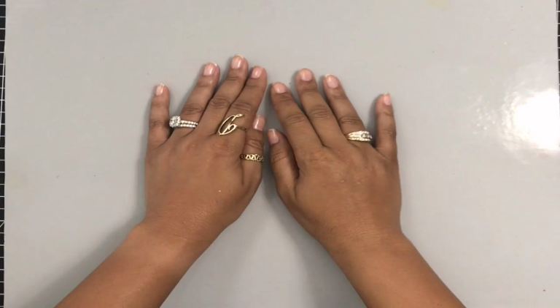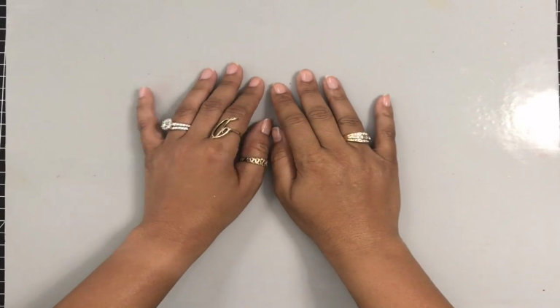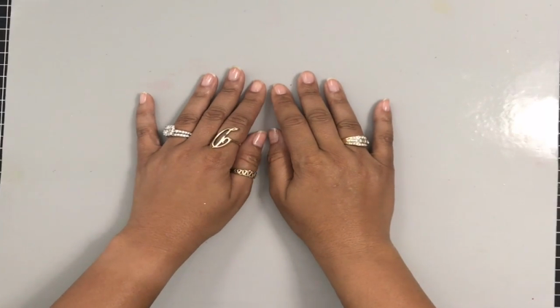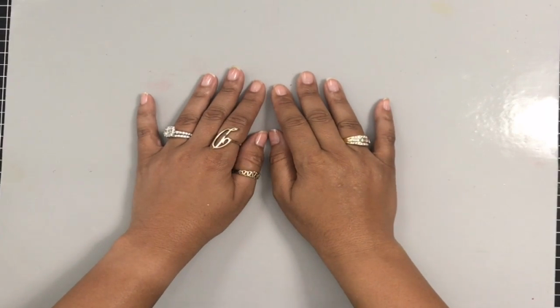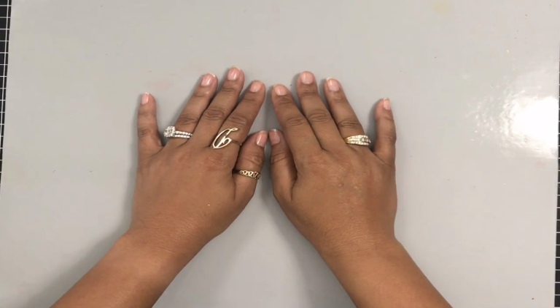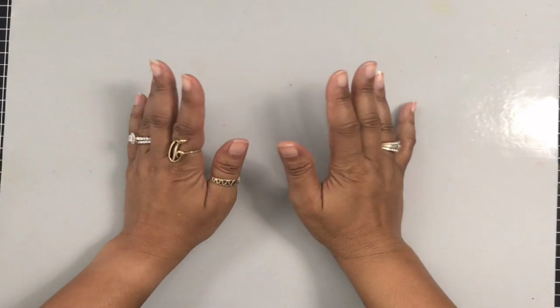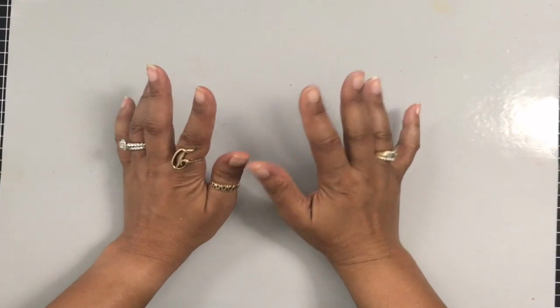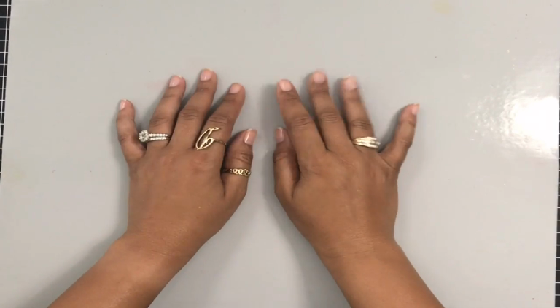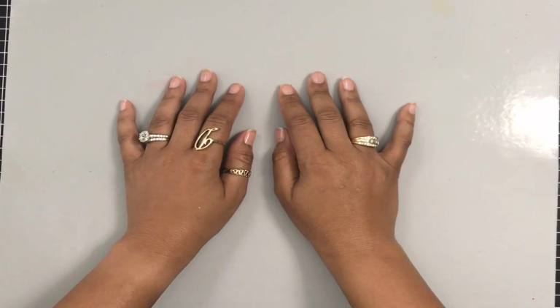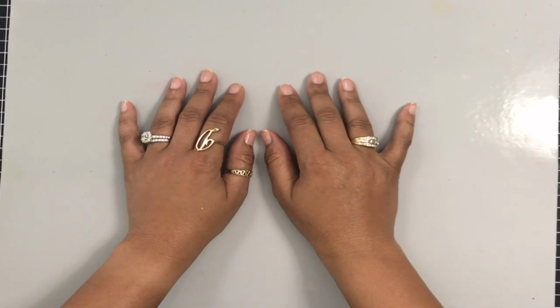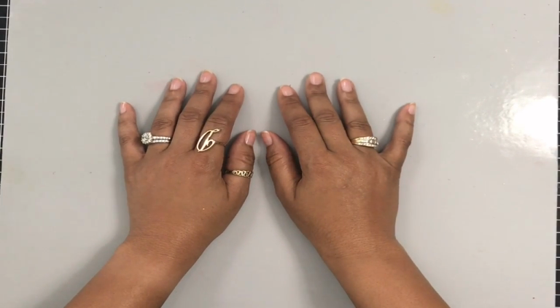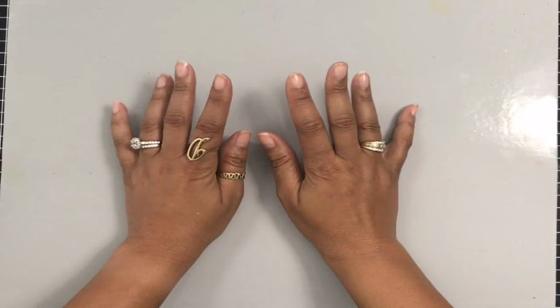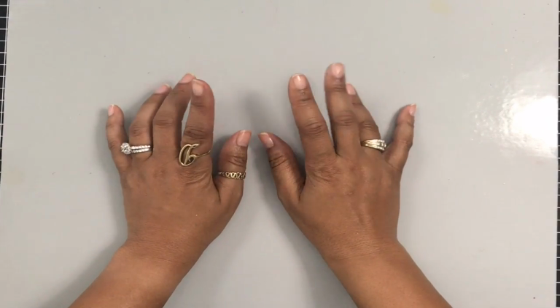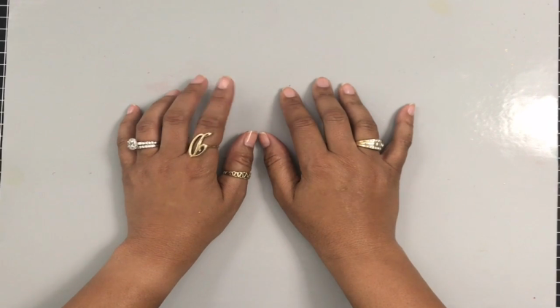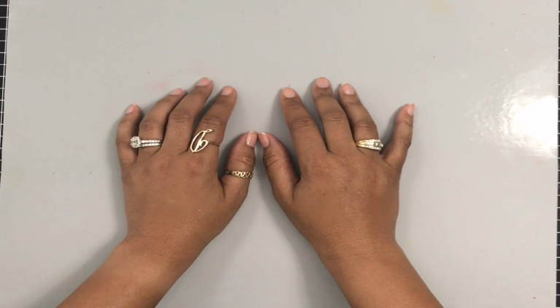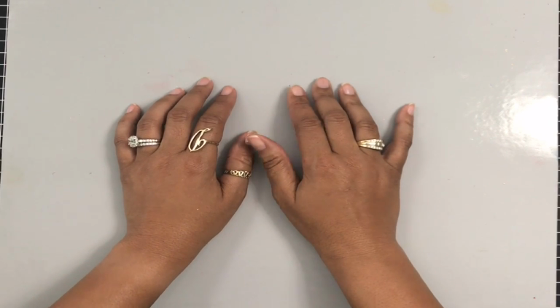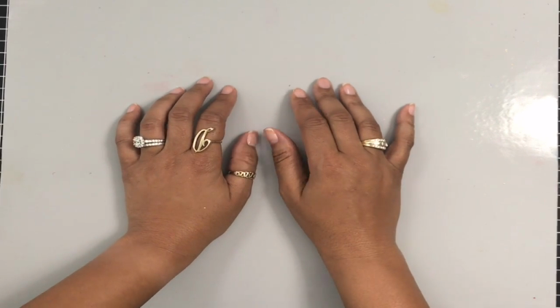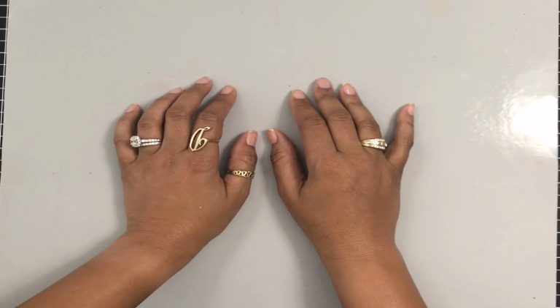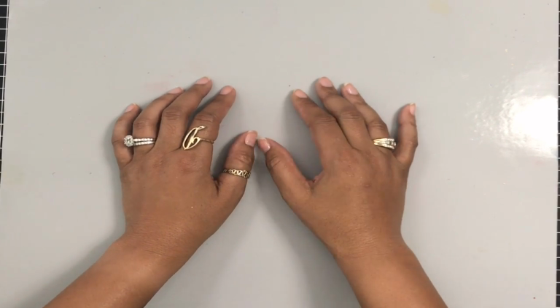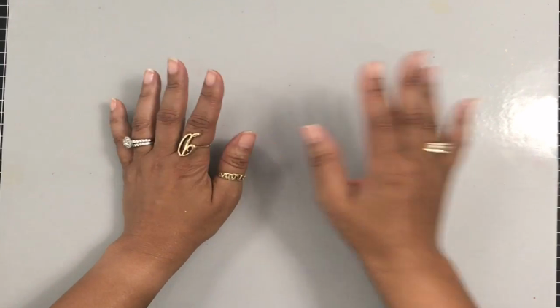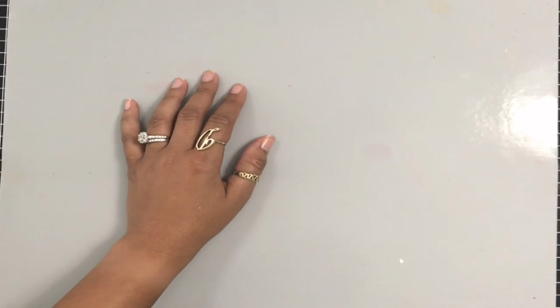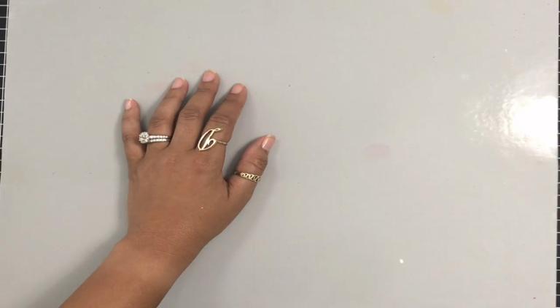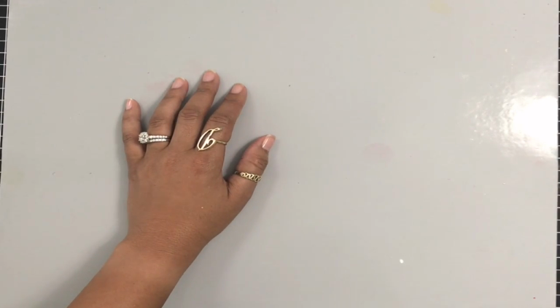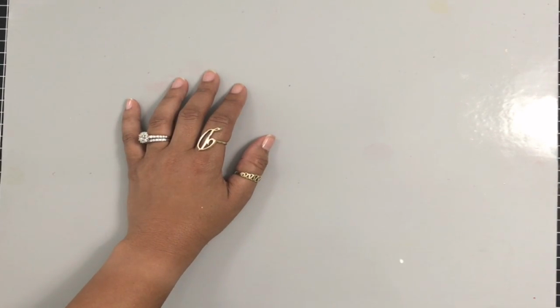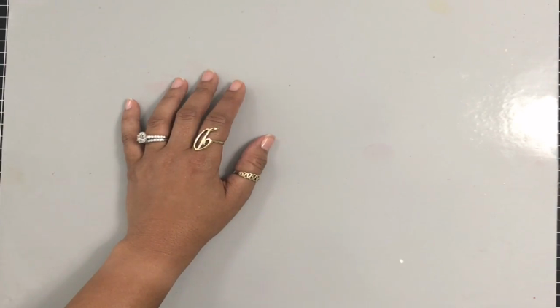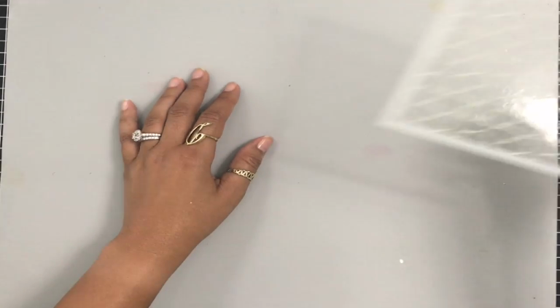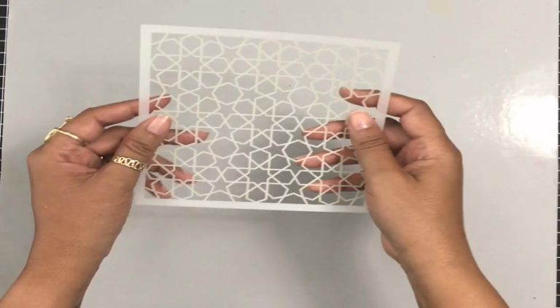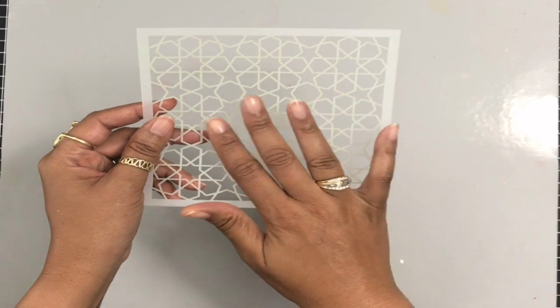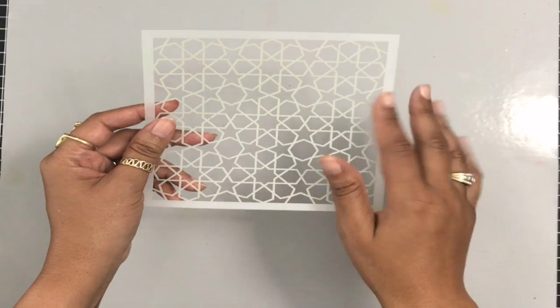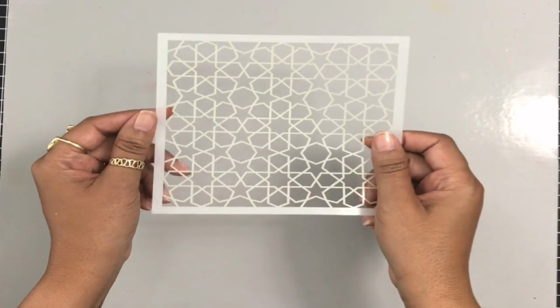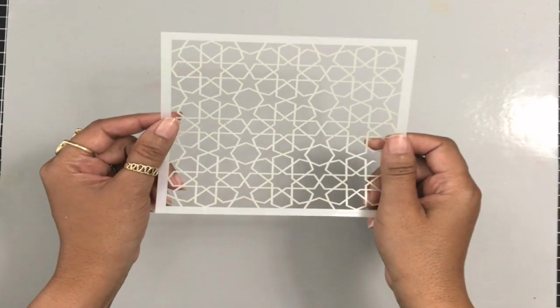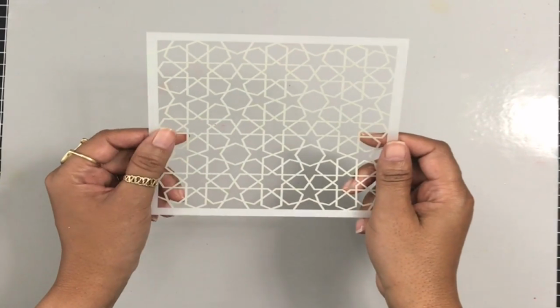Hey everybody, it's Dana. Welcome back to my YouTube channel and blog. I'm so glad to be back to crafting. I had a fantastic cruise a couple weeks ago and now I'm back in my craft room making pretty things. So let's go ahead and get started.